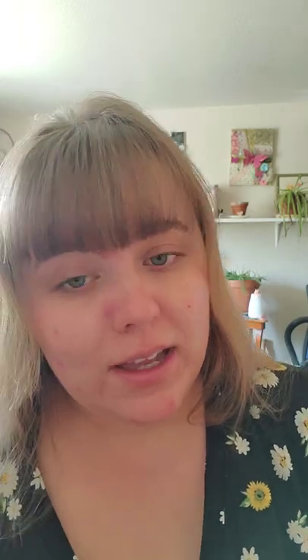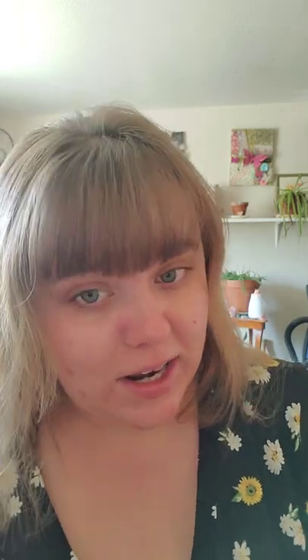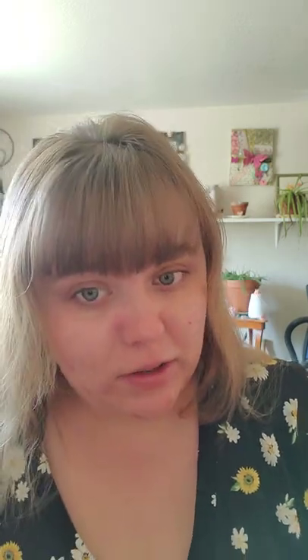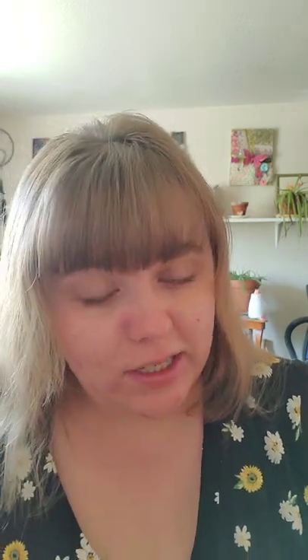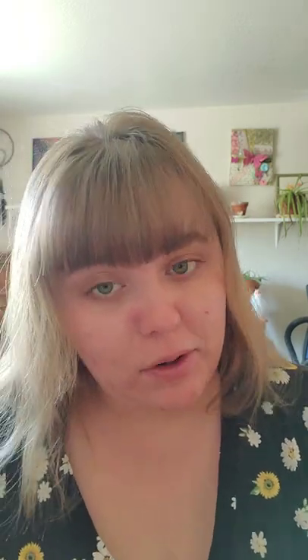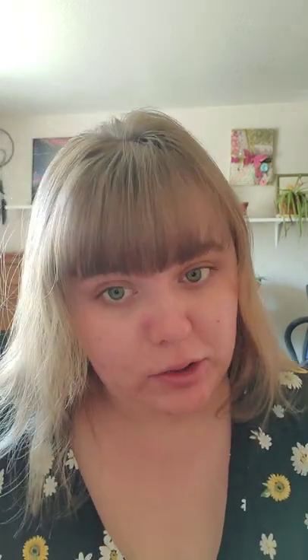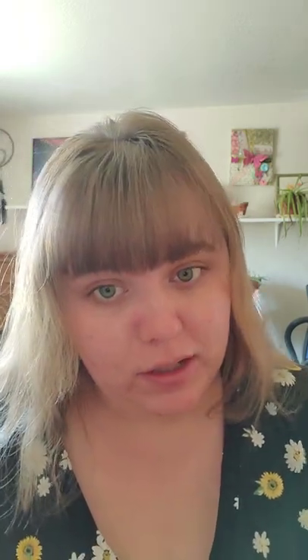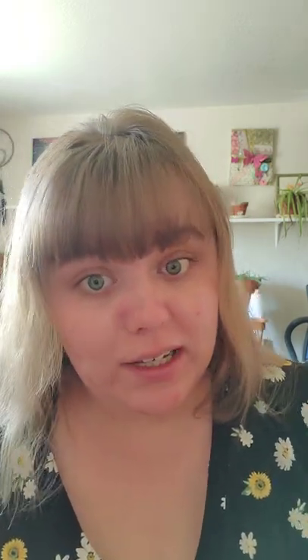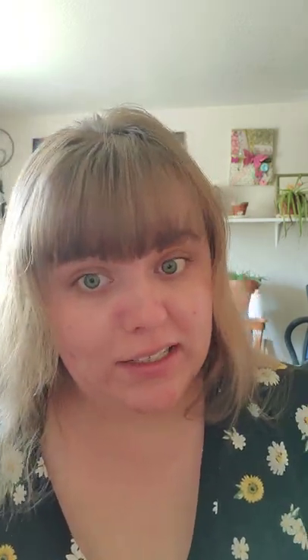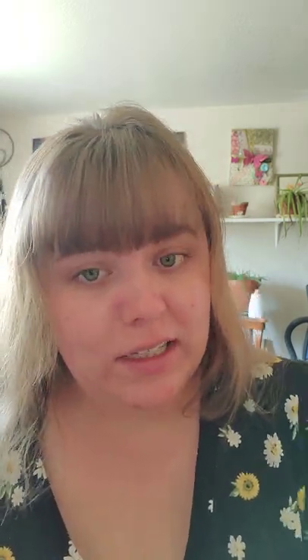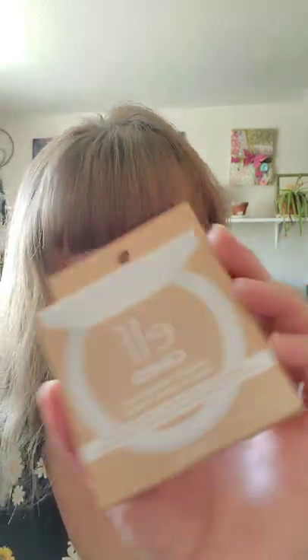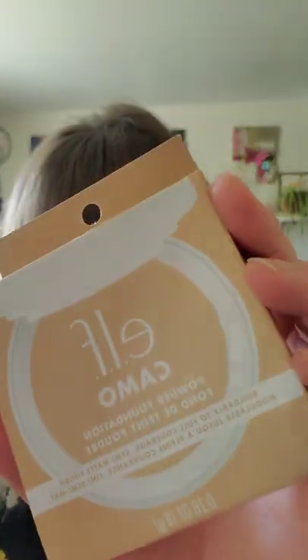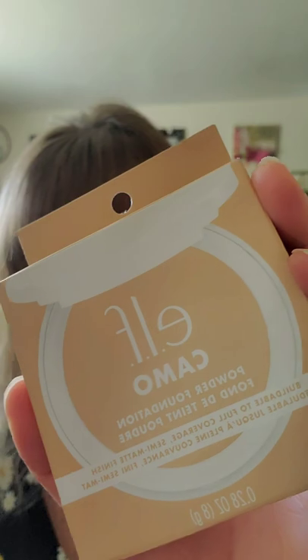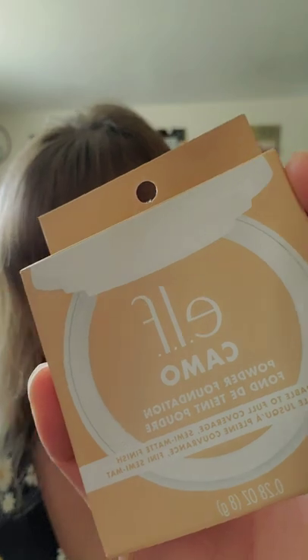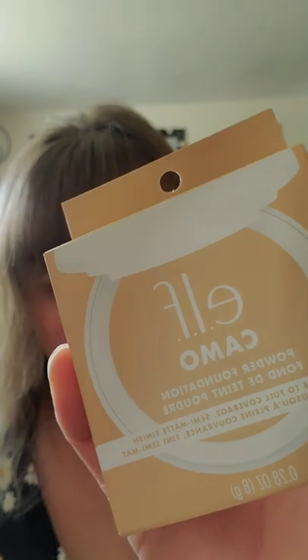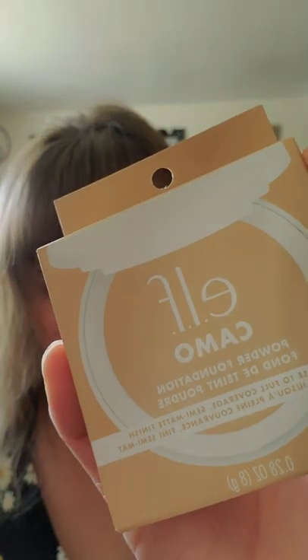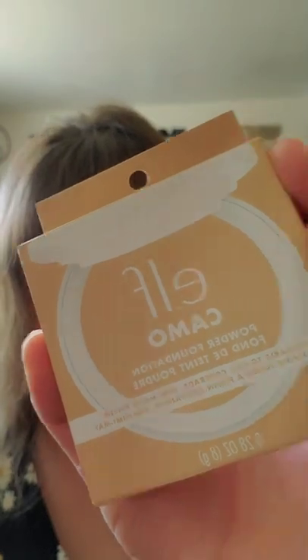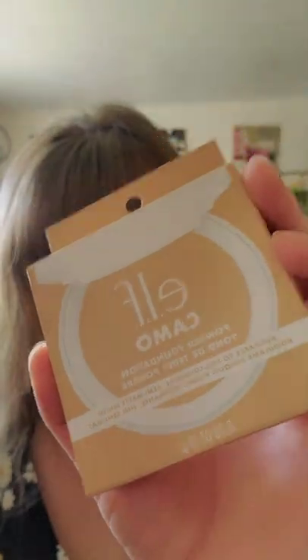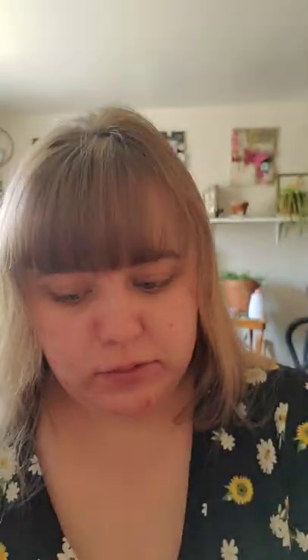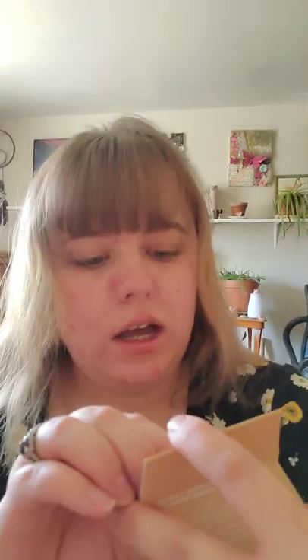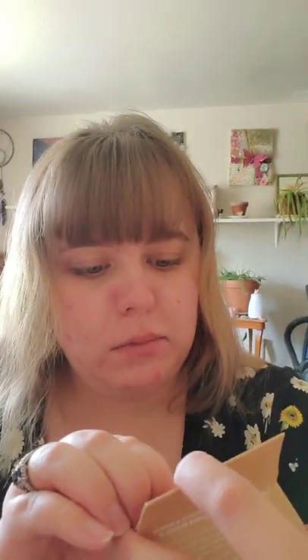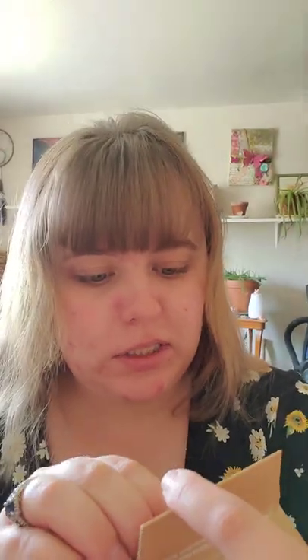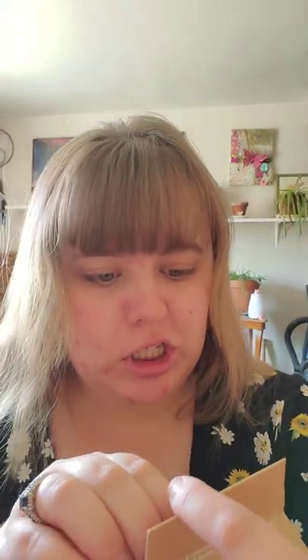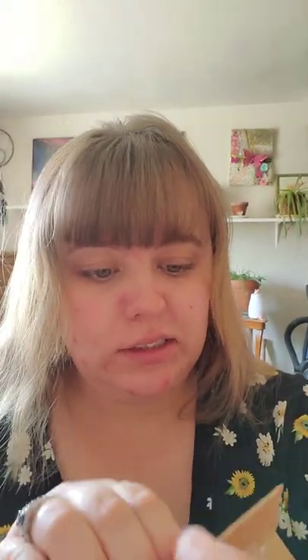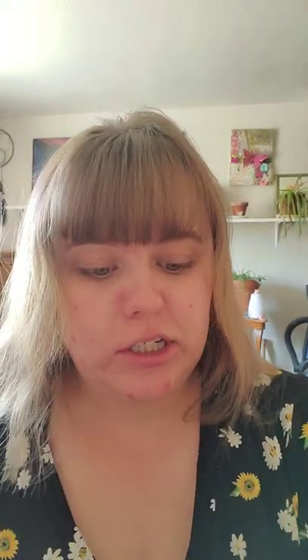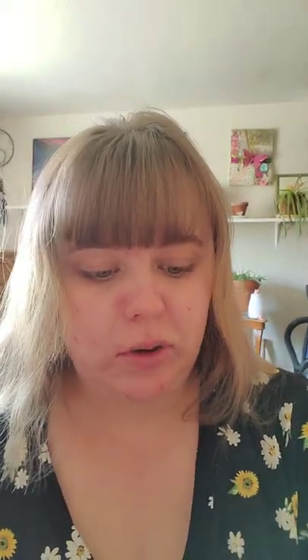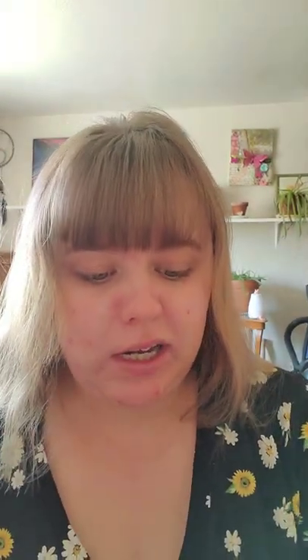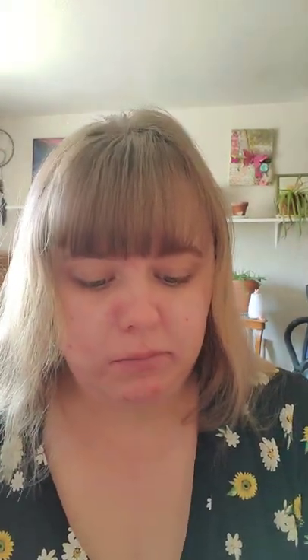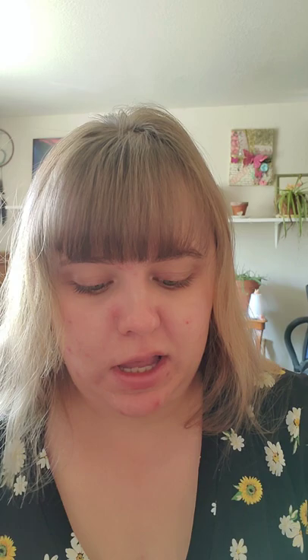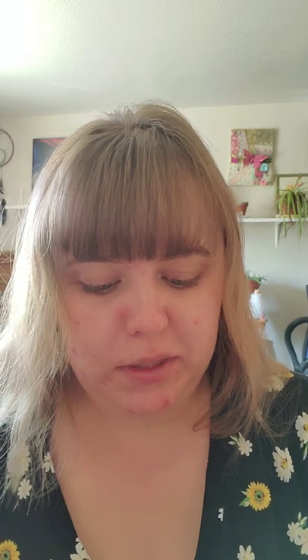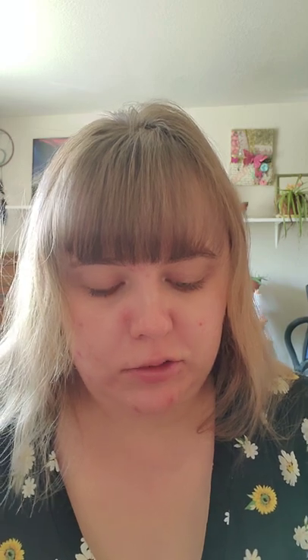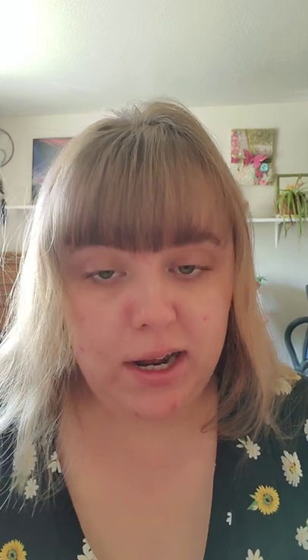Today we are trying a brand new product. It is the e.l.f. Camo Powder Foundation. I am using shade Light 280. I hope that it's right.